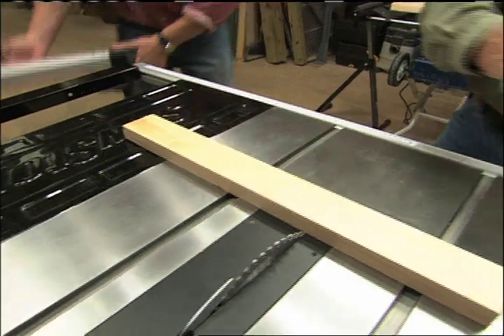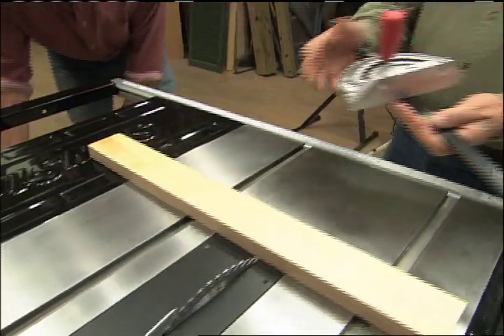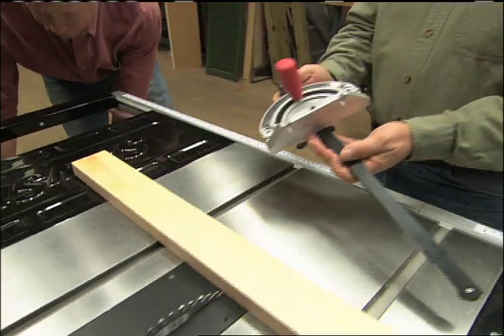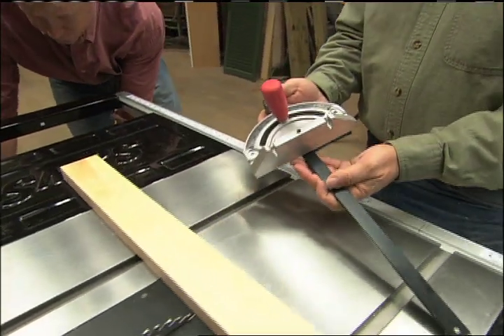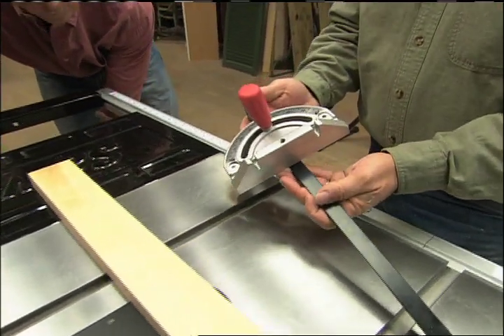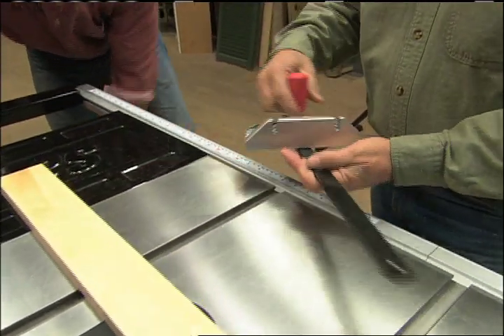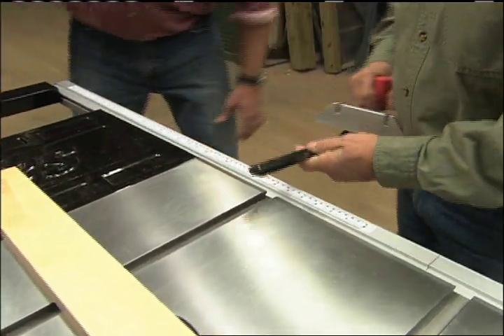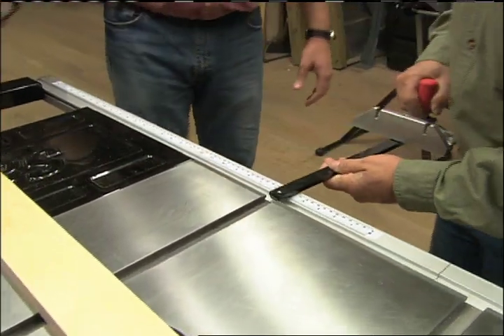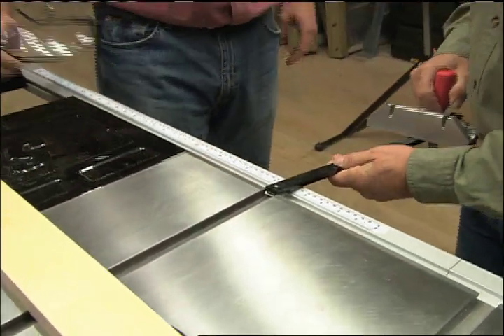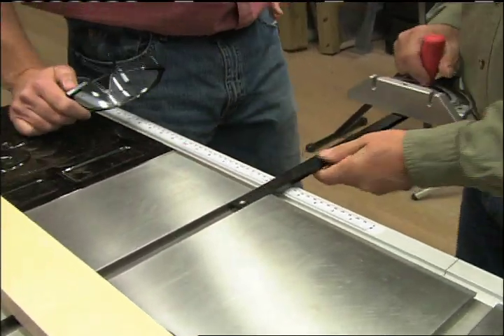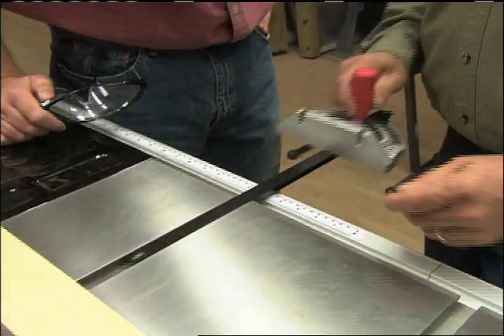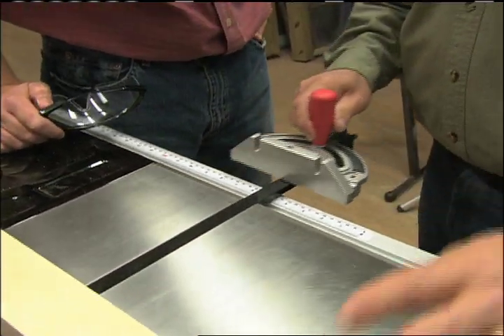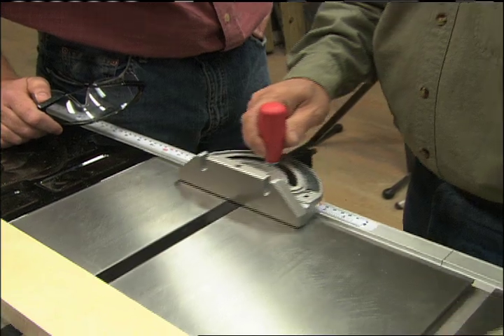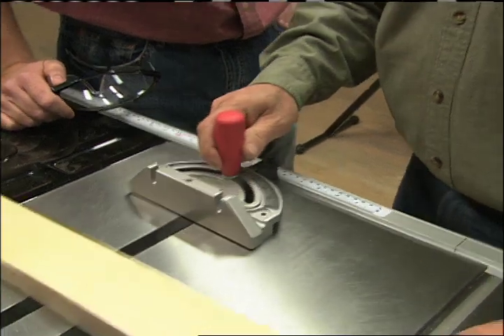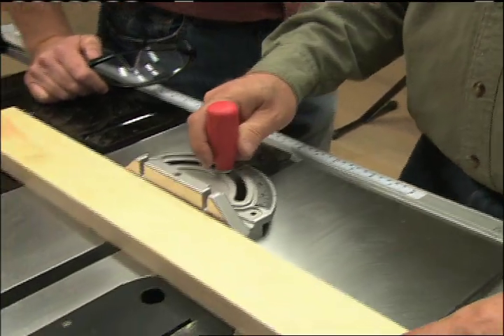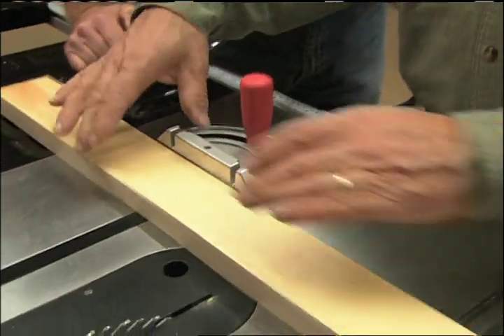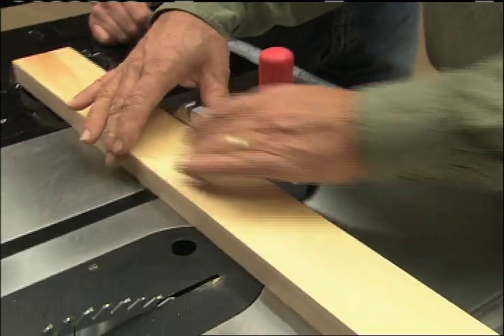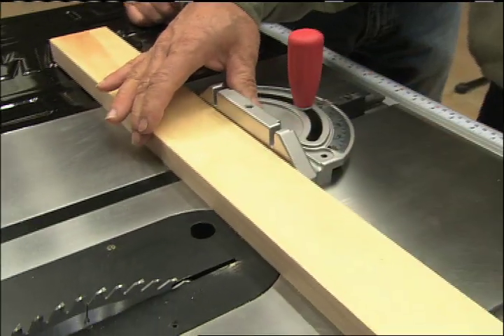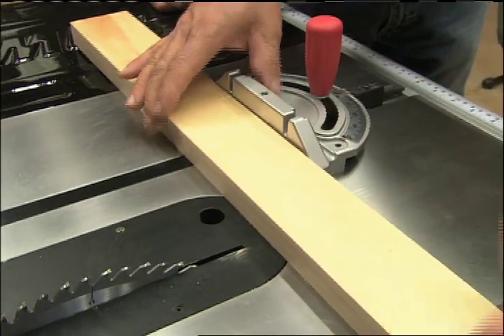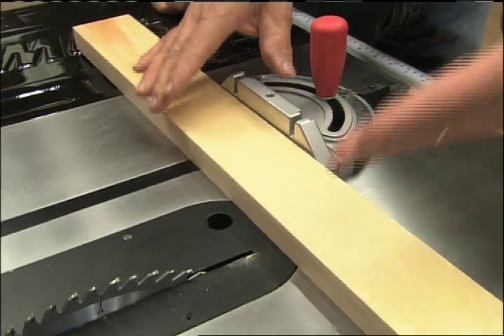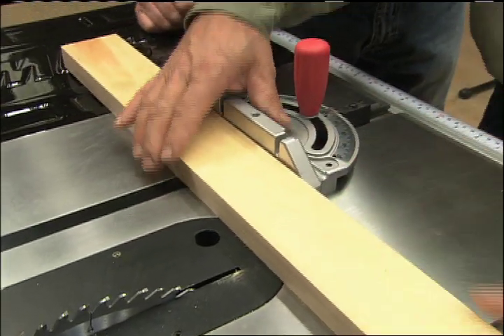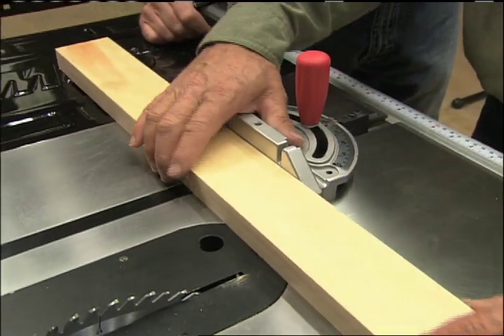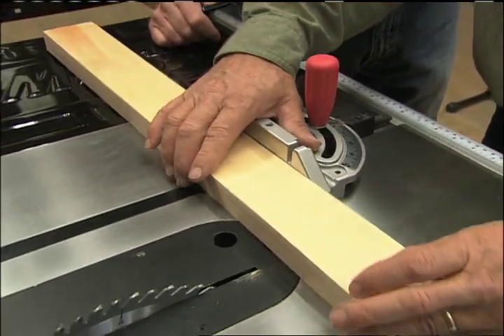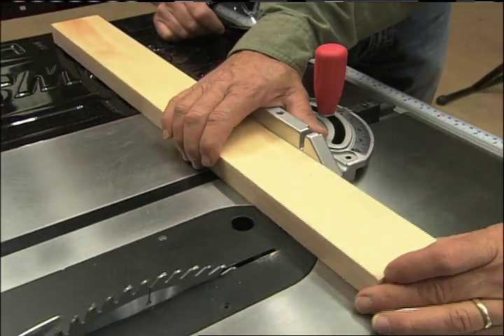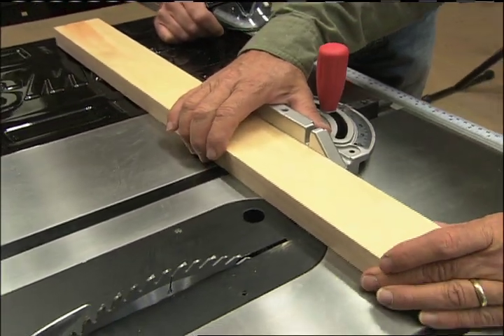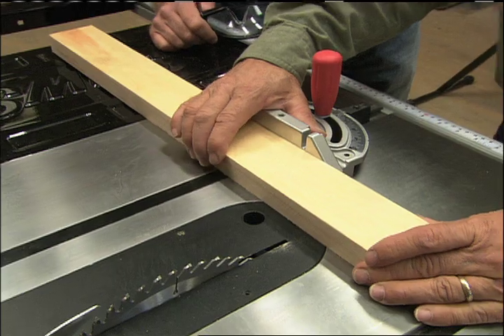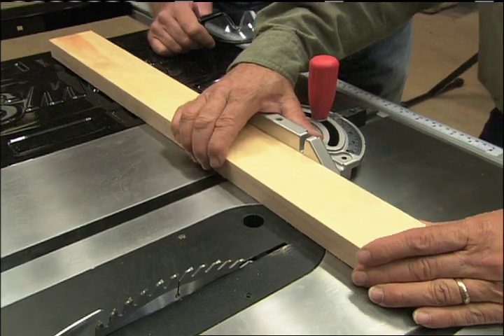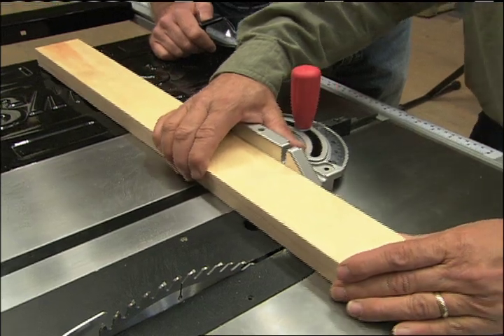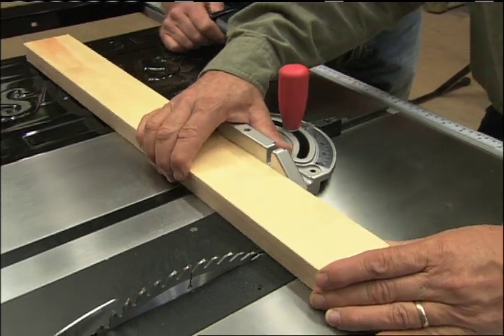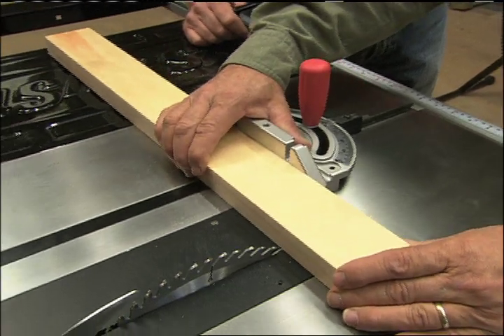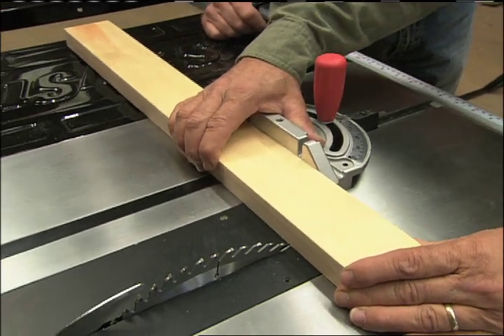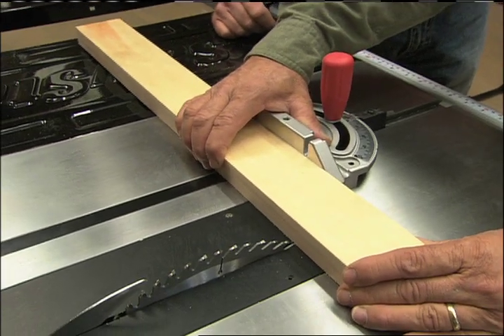Here is a miter gauge — it goes in these slots on the table. This is primarily used for cutting across the length of the wood, whether it's a miter or whatever angle you want to choose, going across the blade.